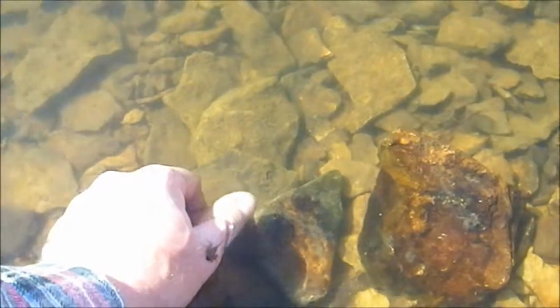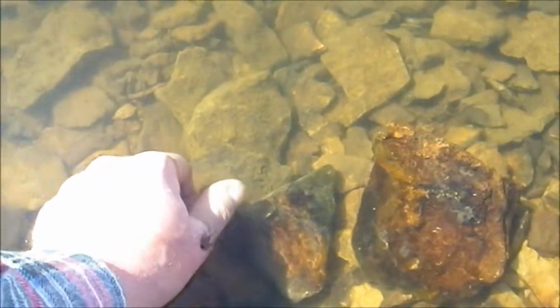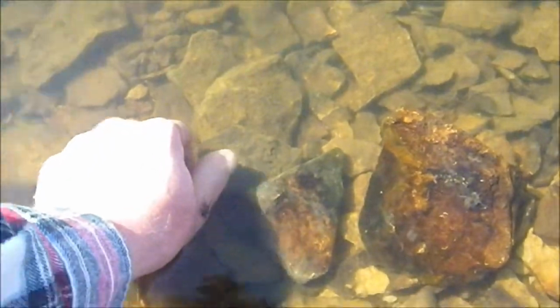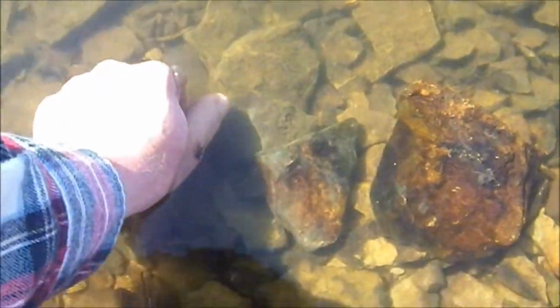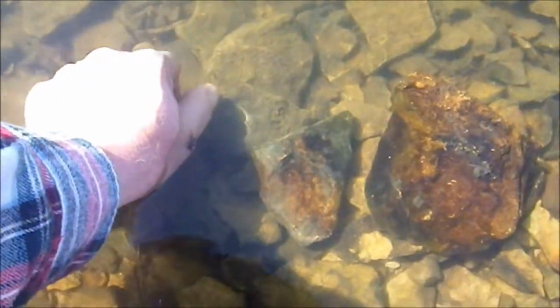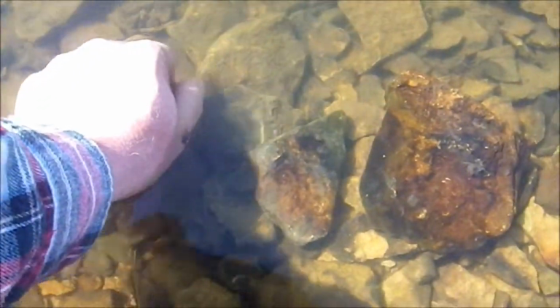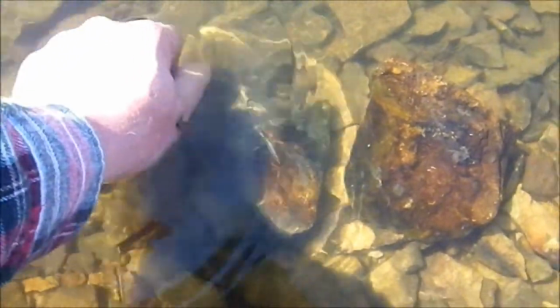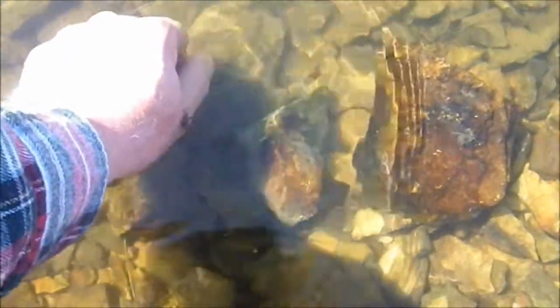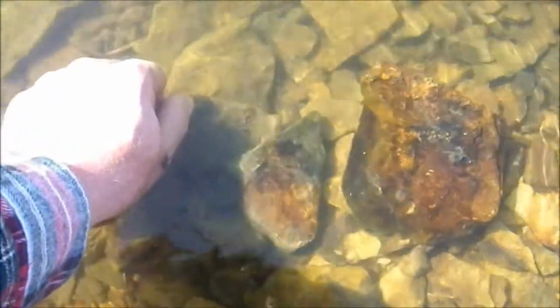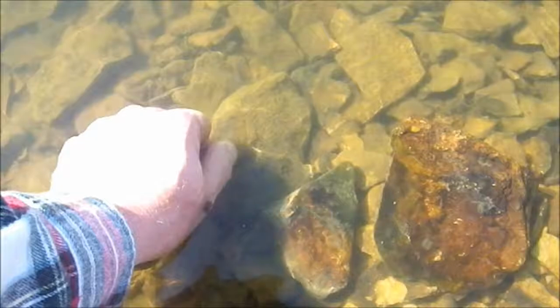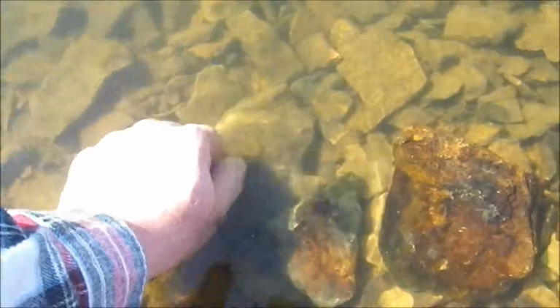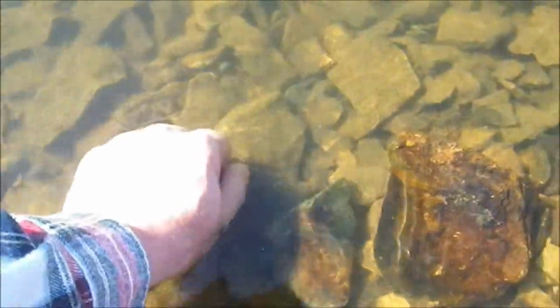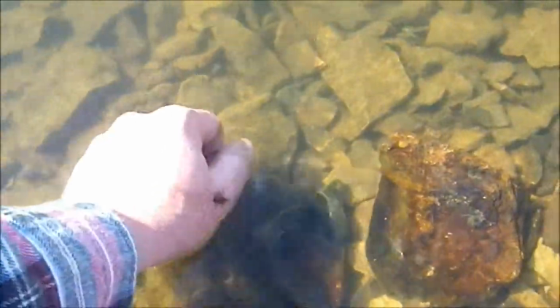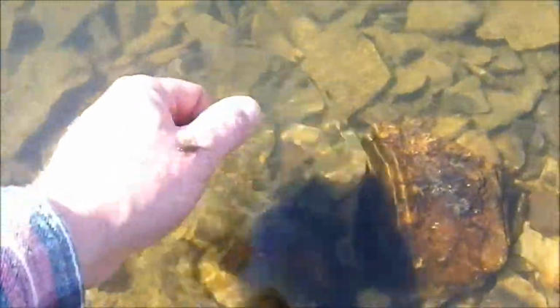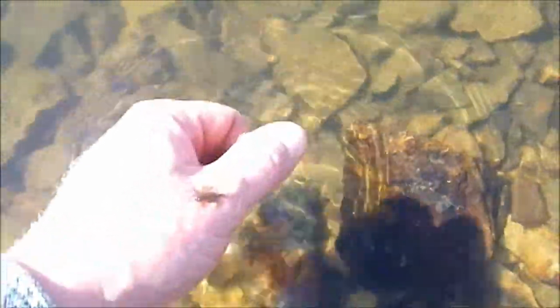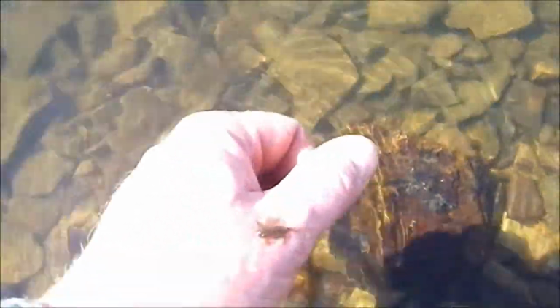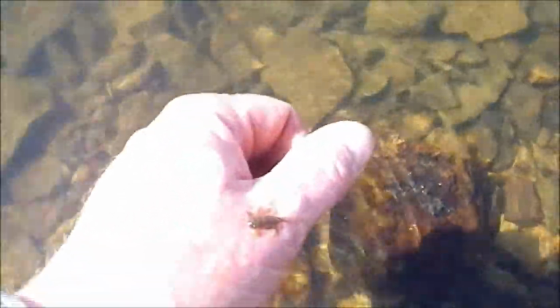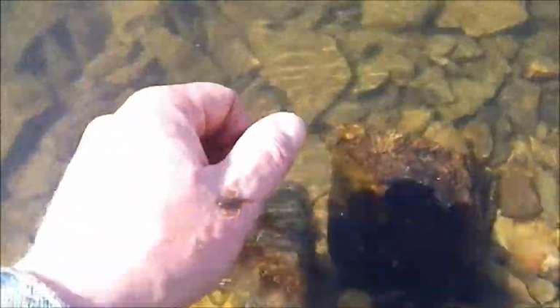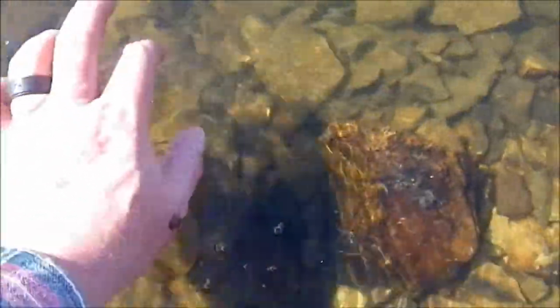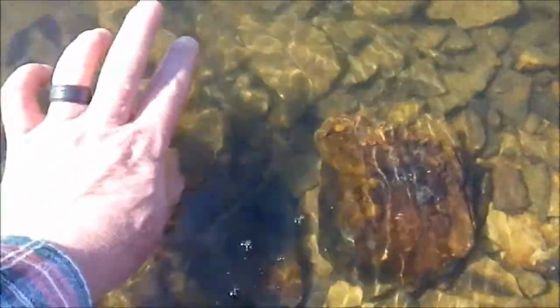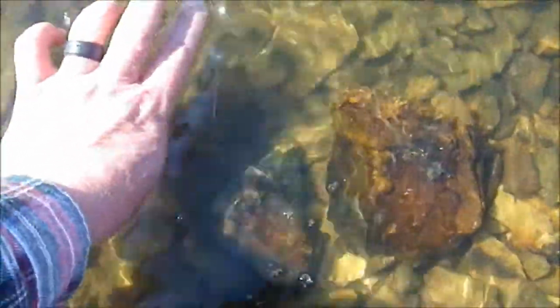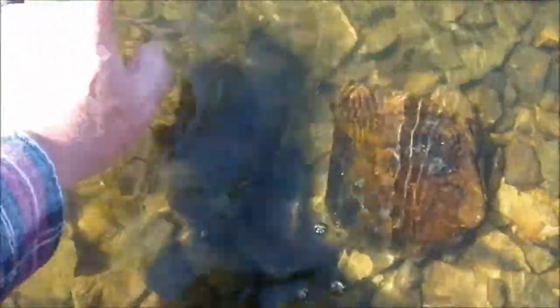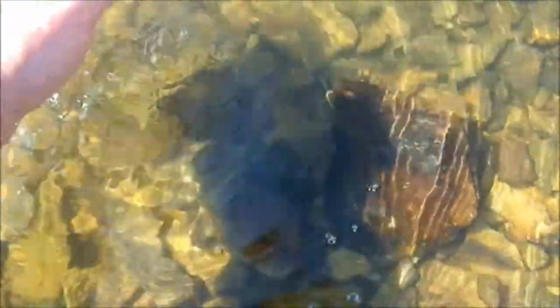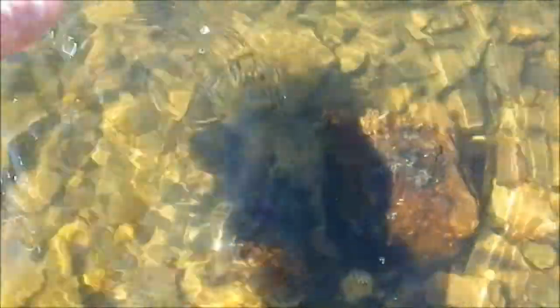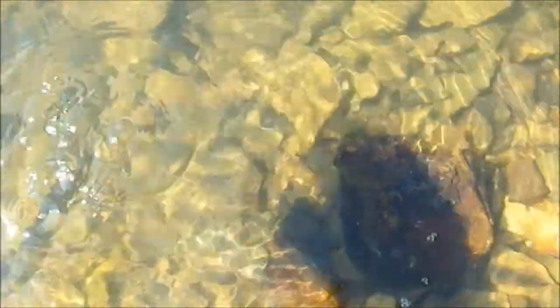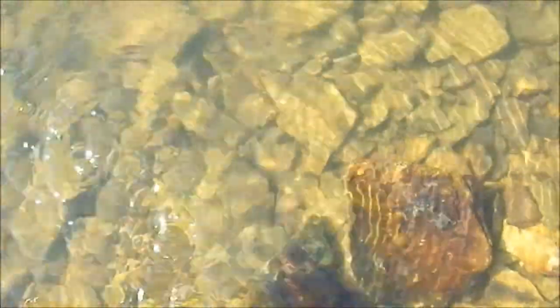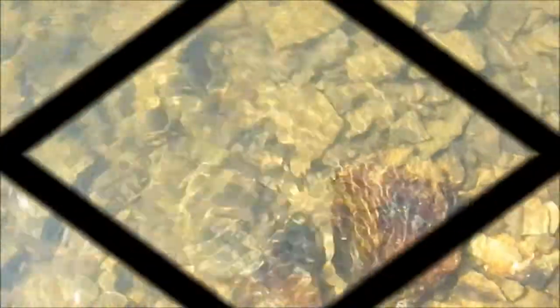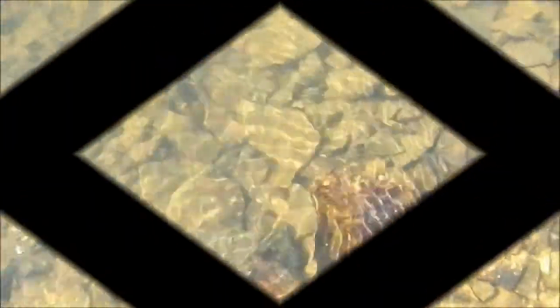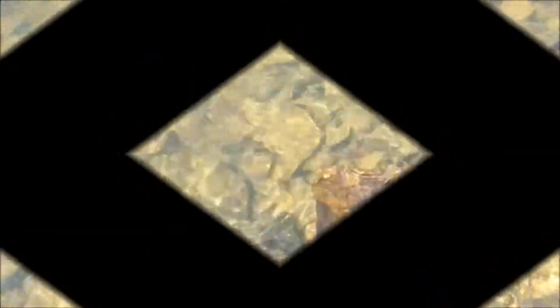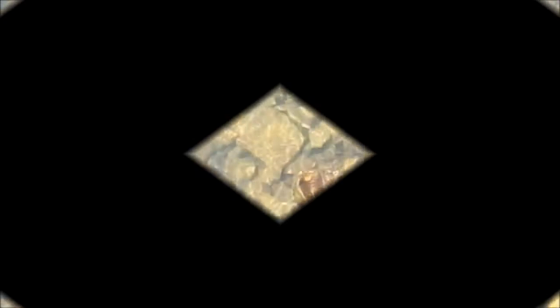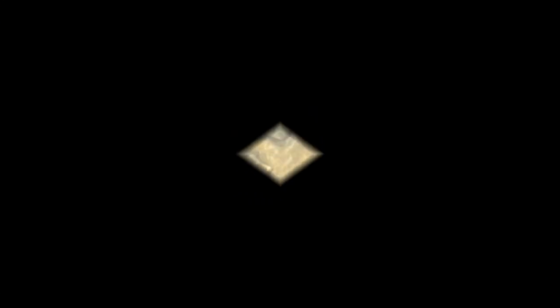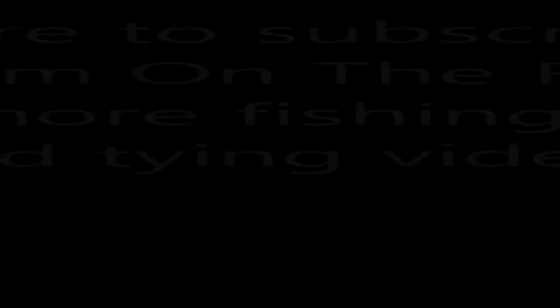Come on, little dude. Get off my hand. Come on. Oh, see, he likes it there. There he goes.